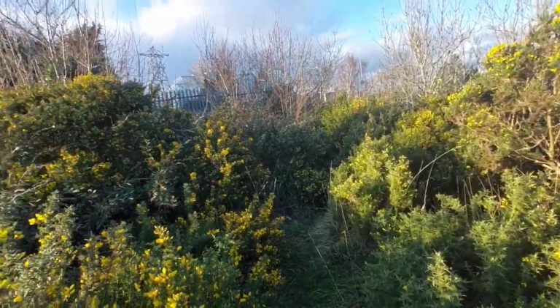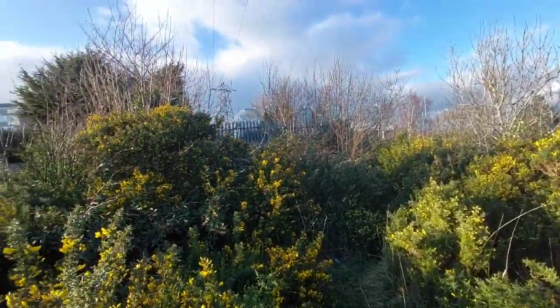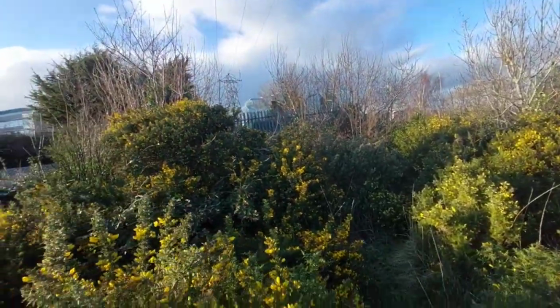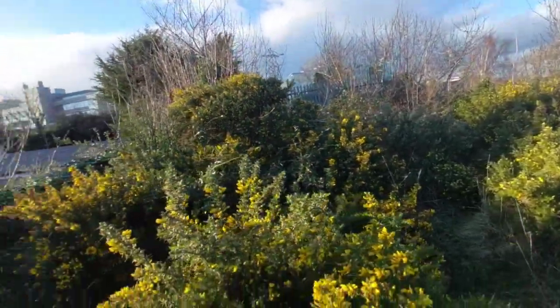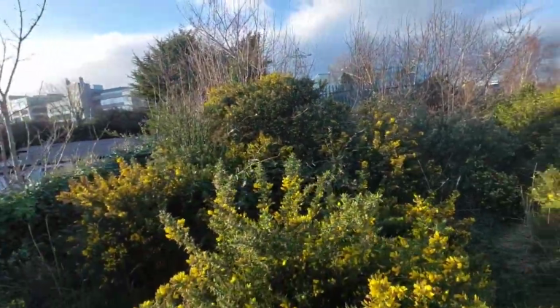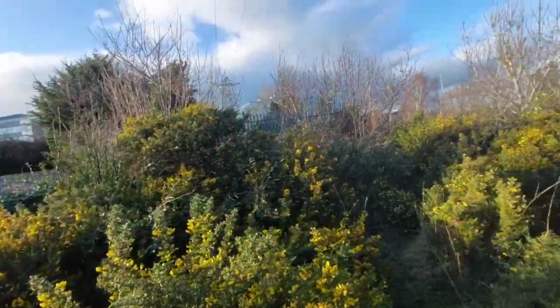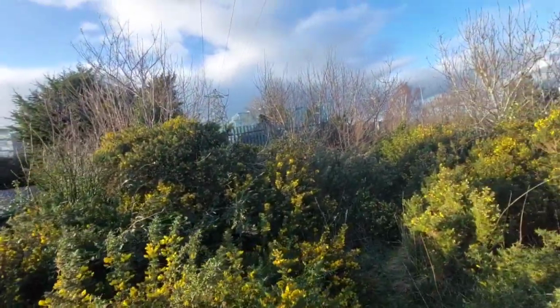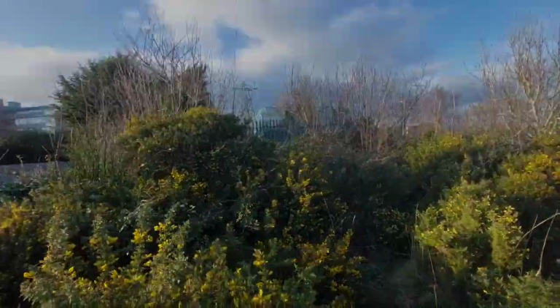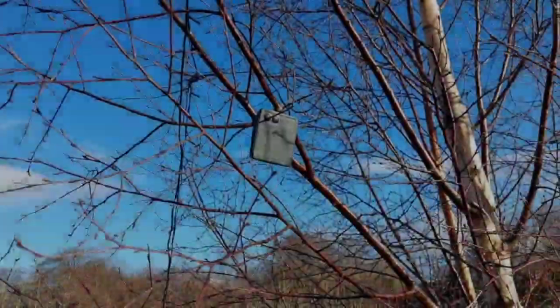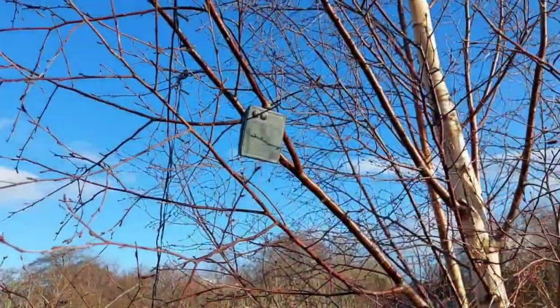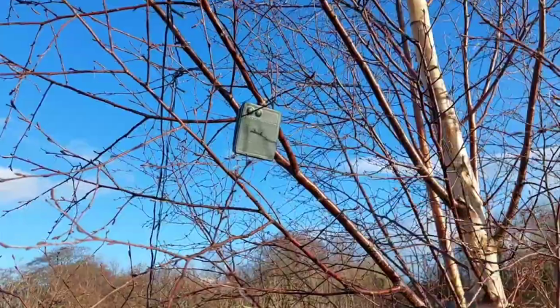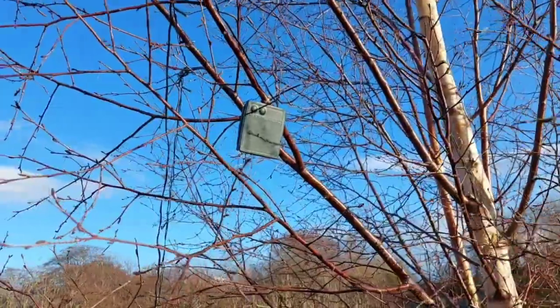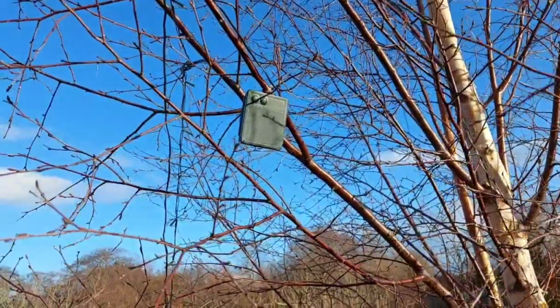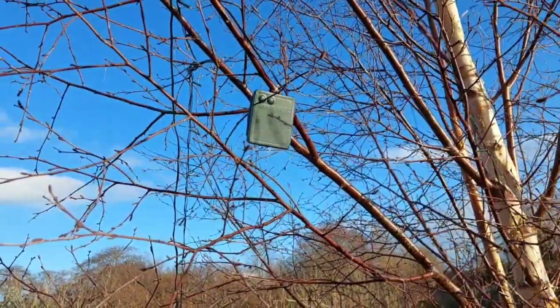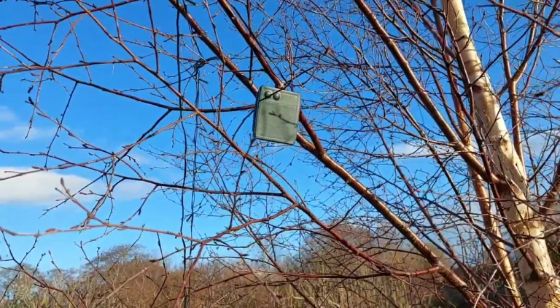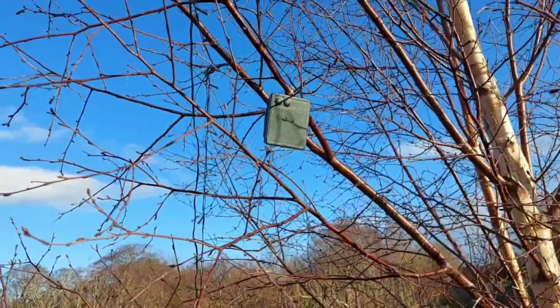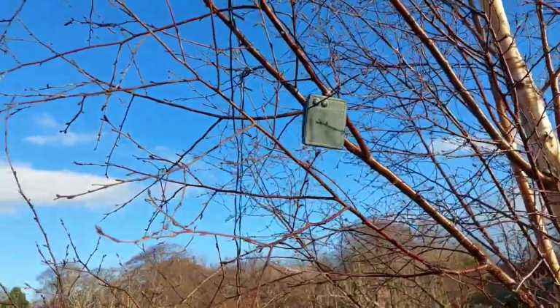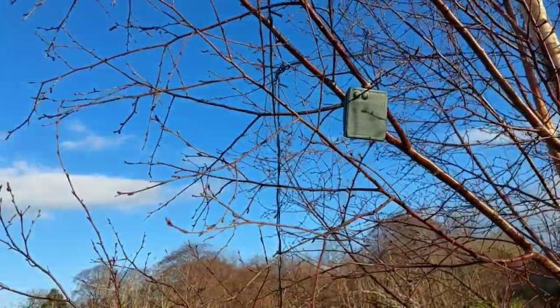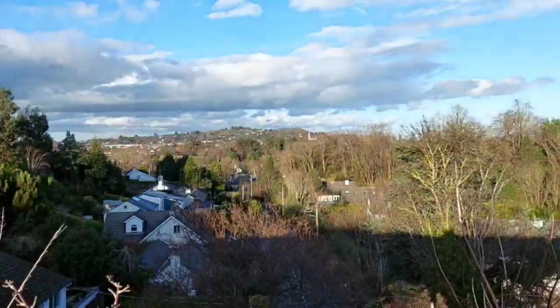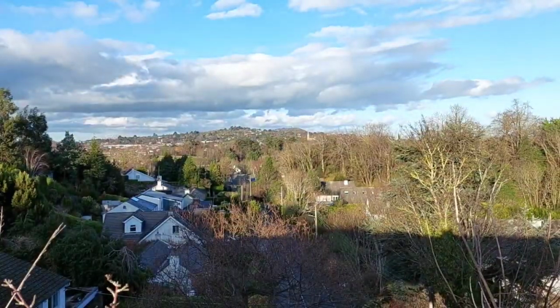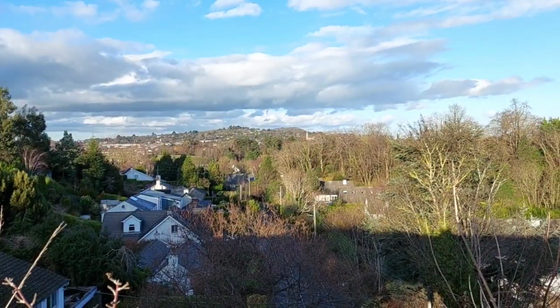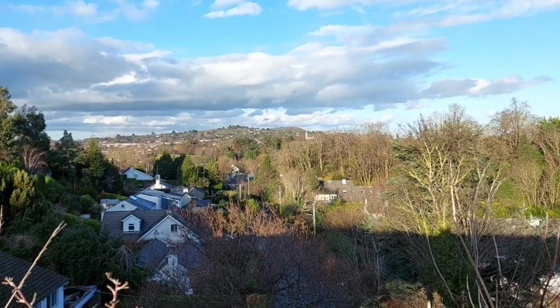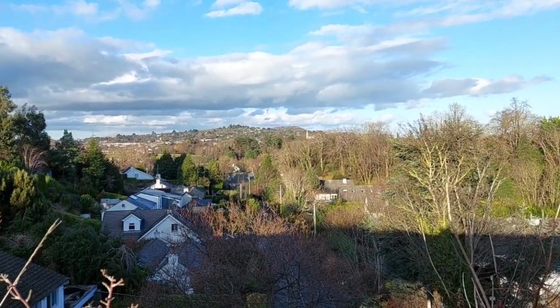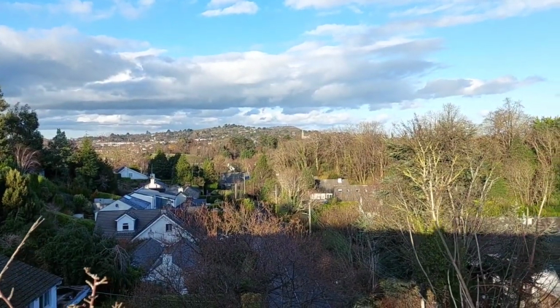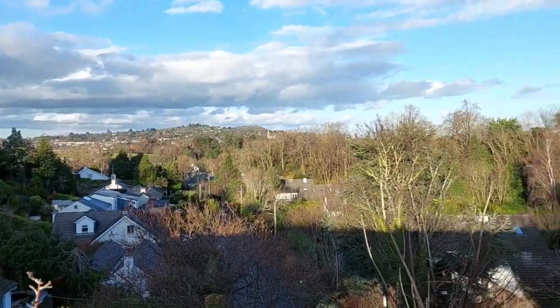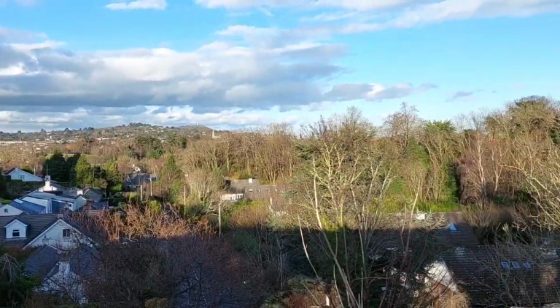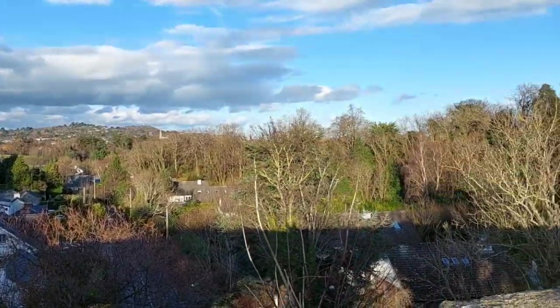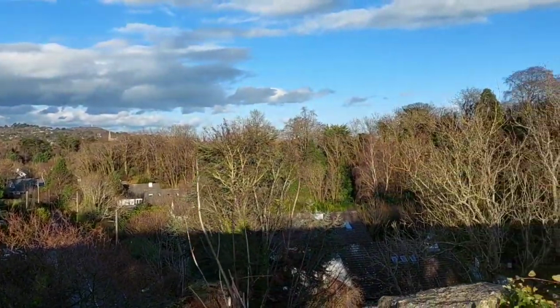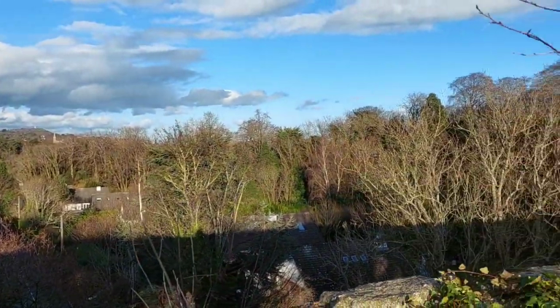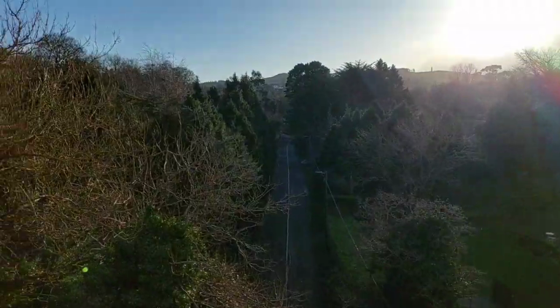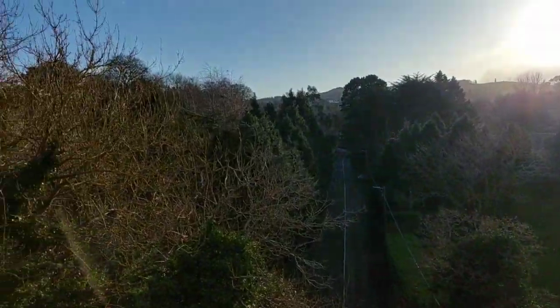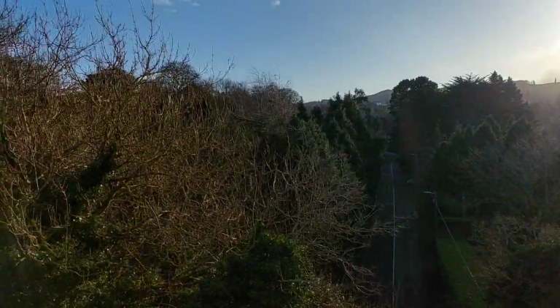Then we noticed something strange — an object hanging from a tree, with labels reading on and off. We predicted this might have turned on some sort of lights, but there were none to be seen.